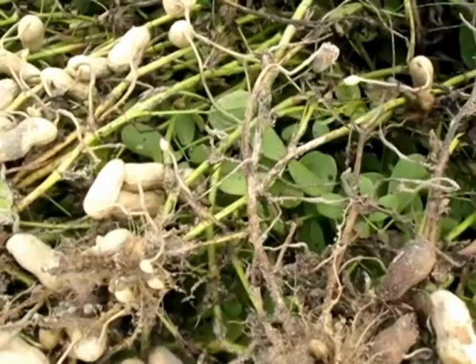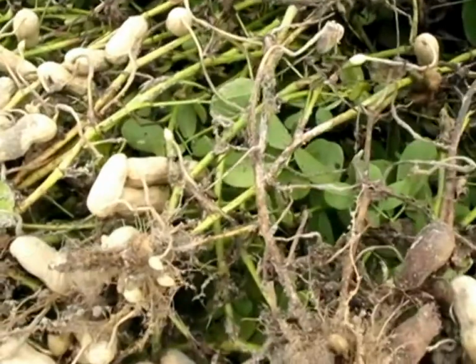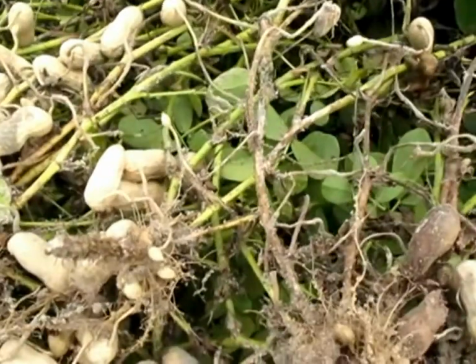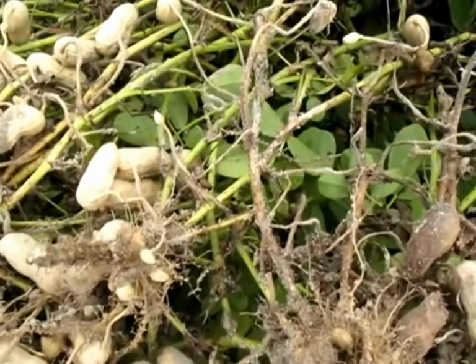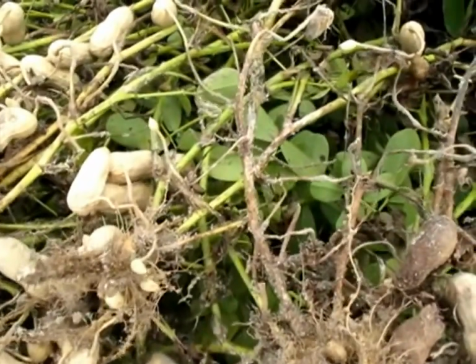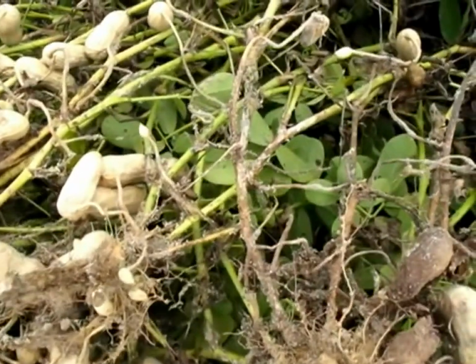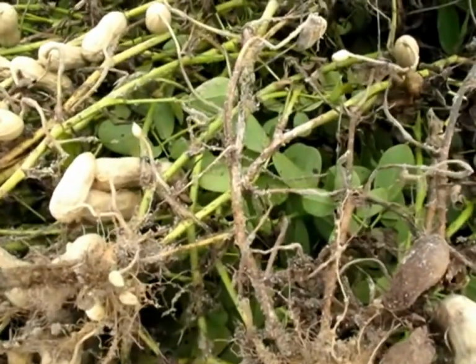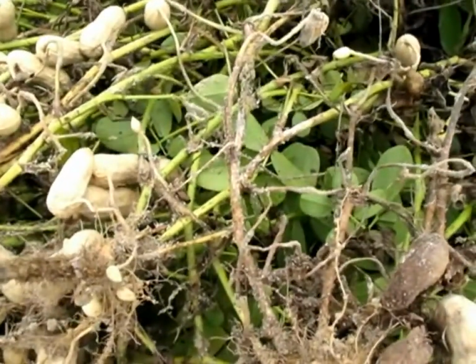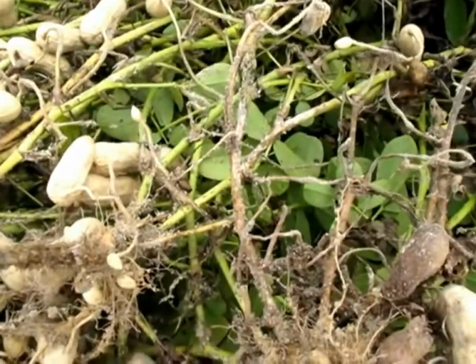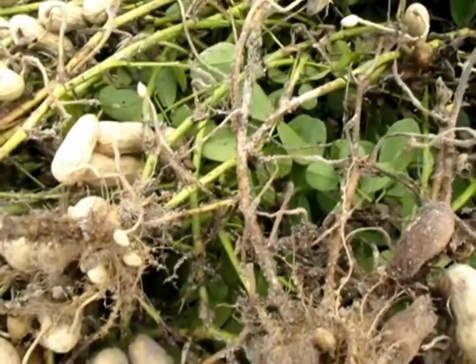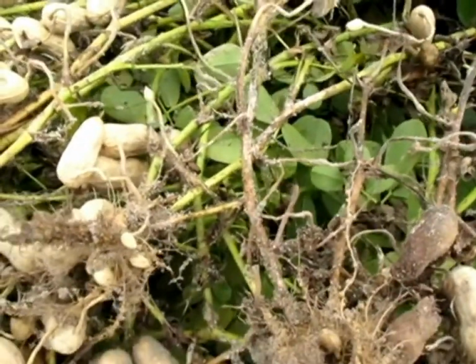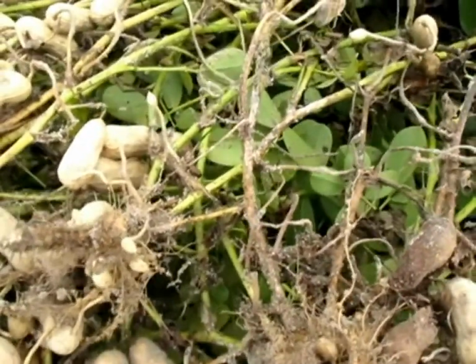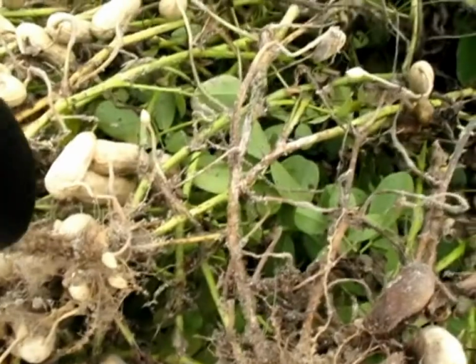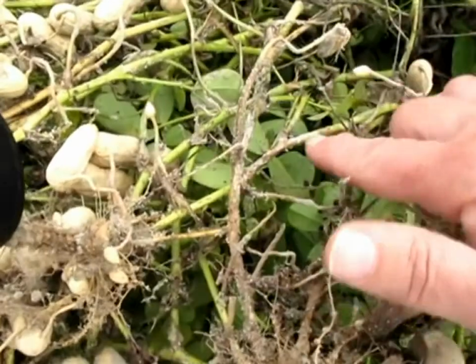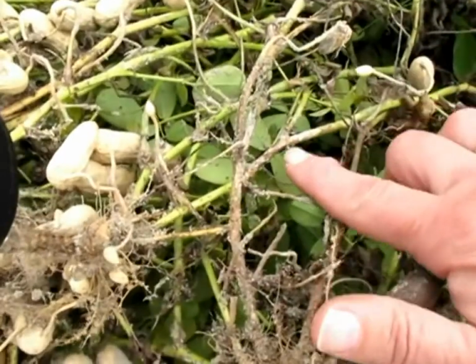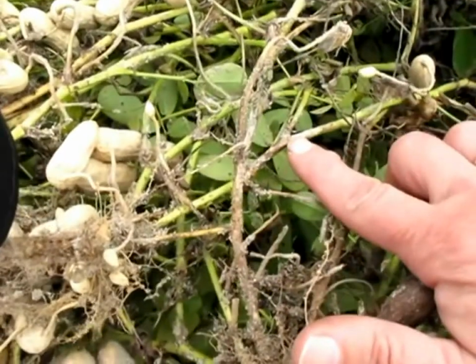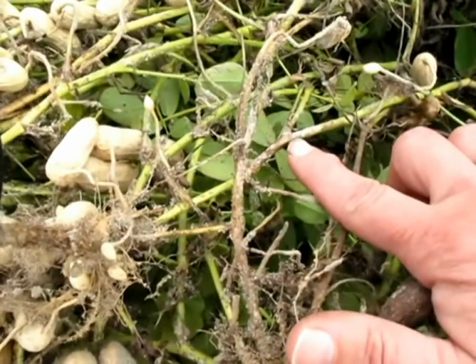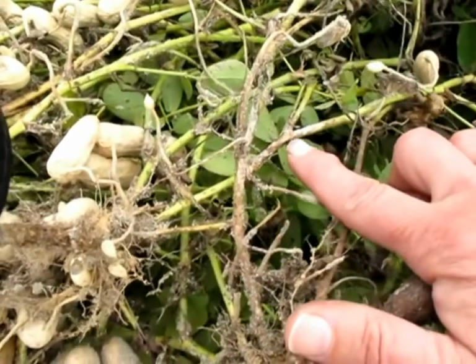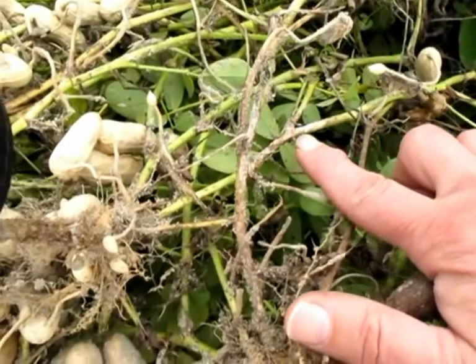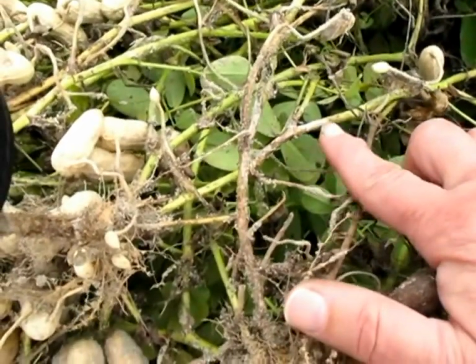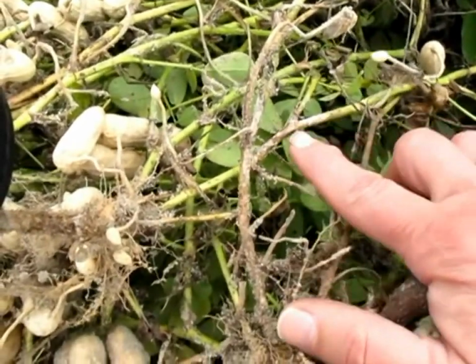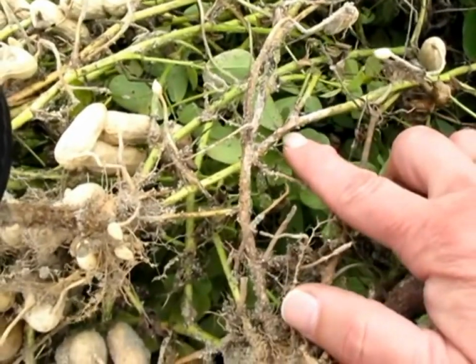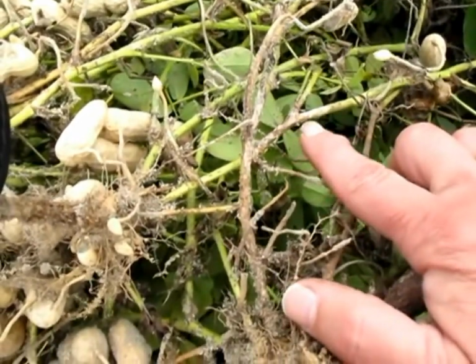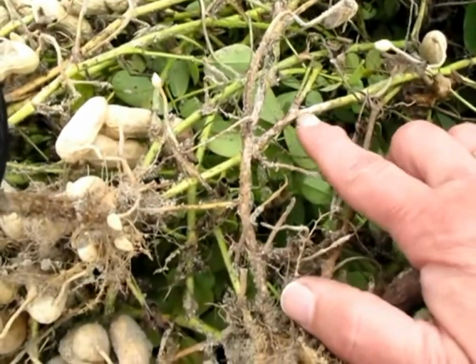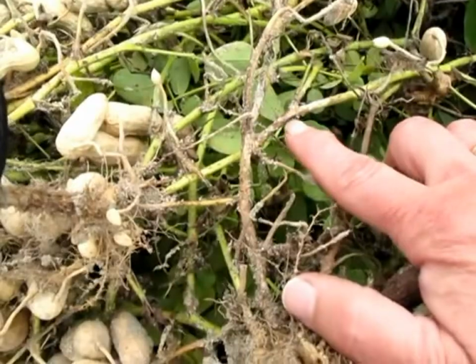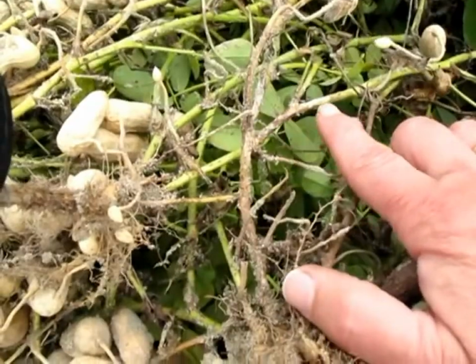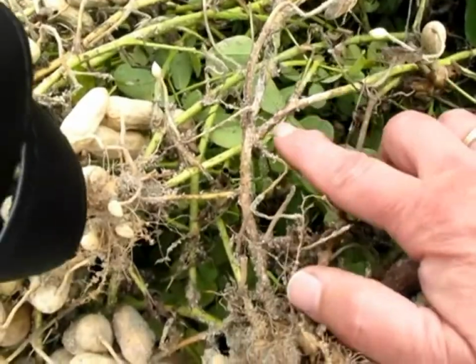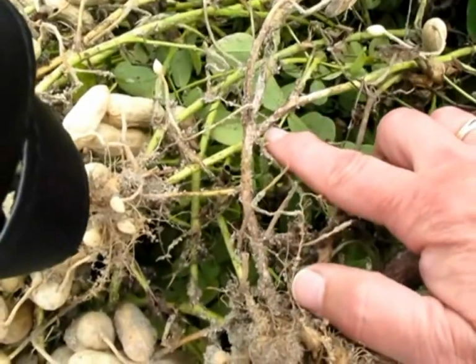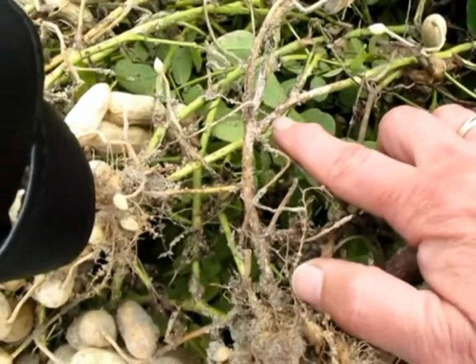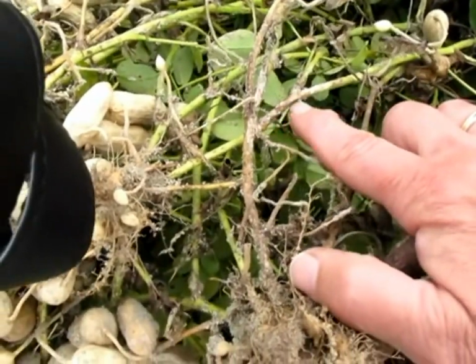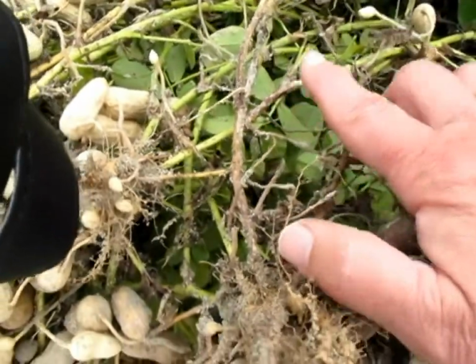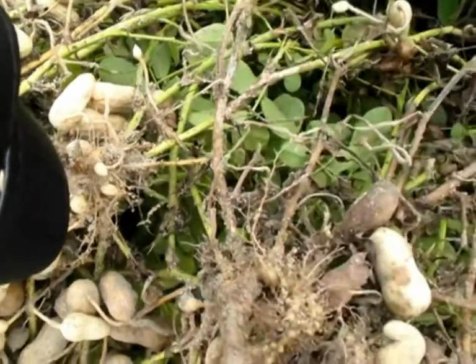This is the way I normally look for stem rot. You notice on this stem right here — I'm going to point at it — you see a lot of white mycelium. It looks like somebody hit it with a little bit of paint or something, and underneath it a brown lesion.